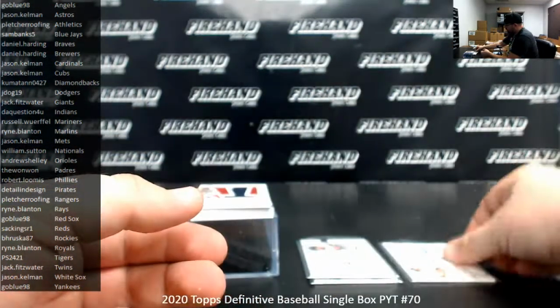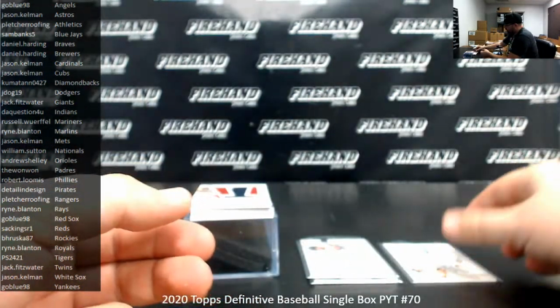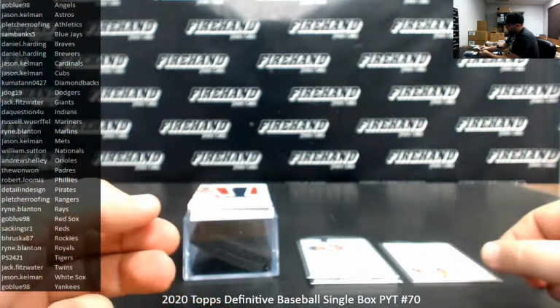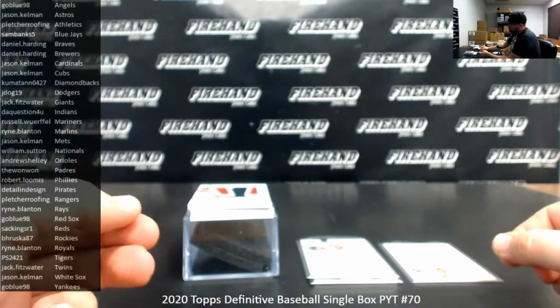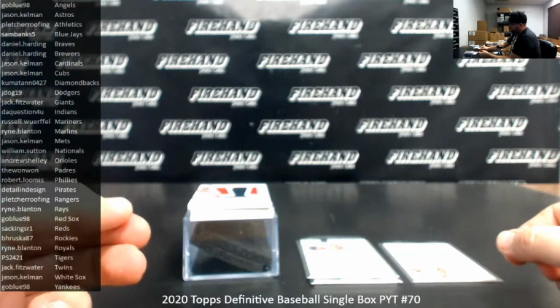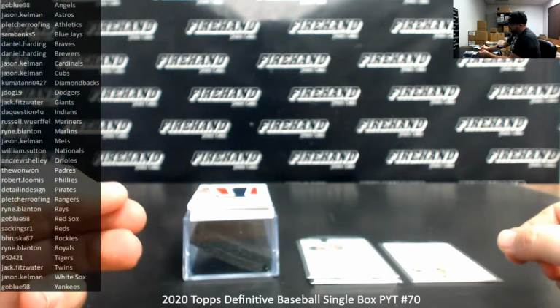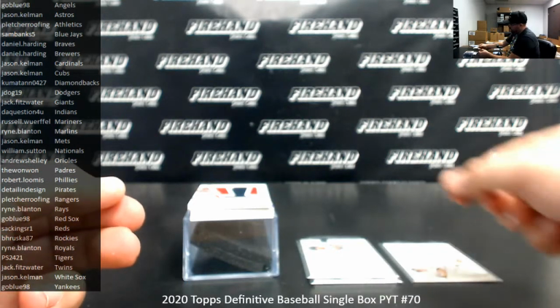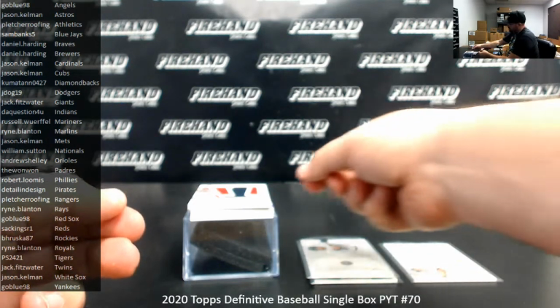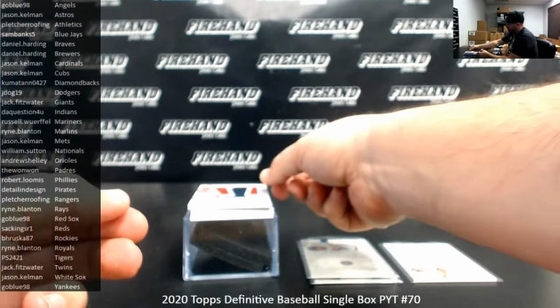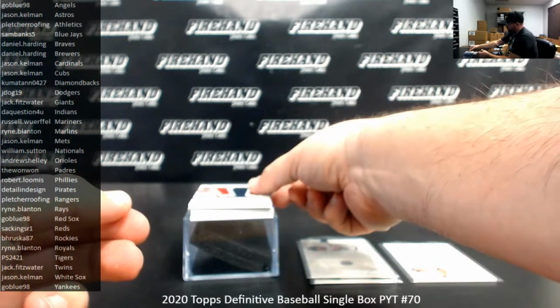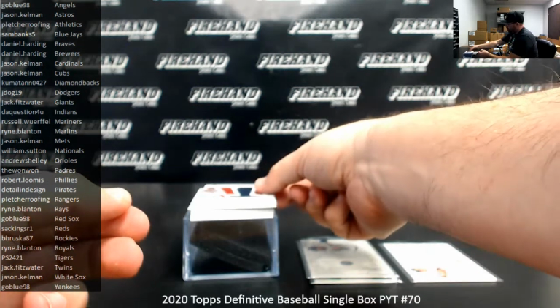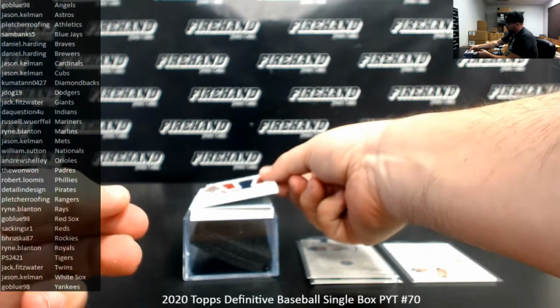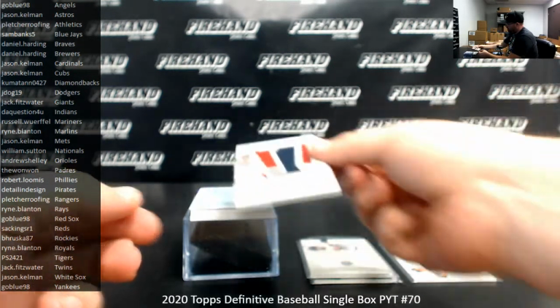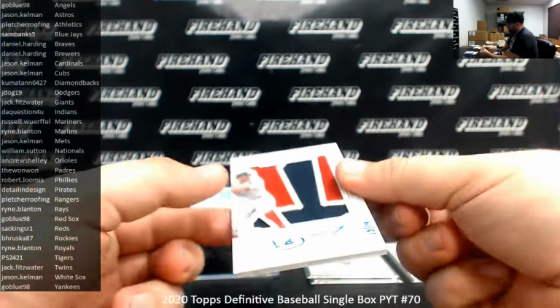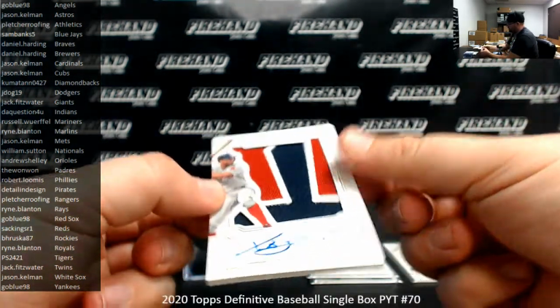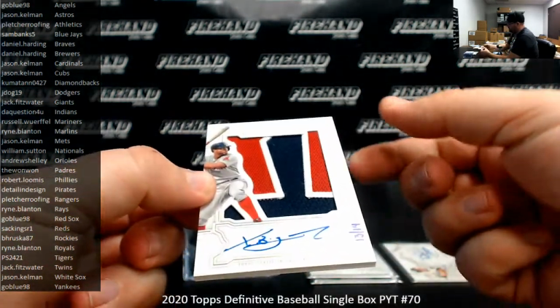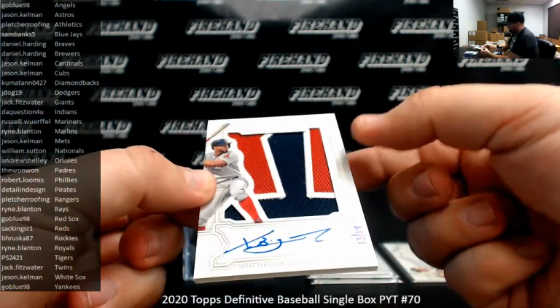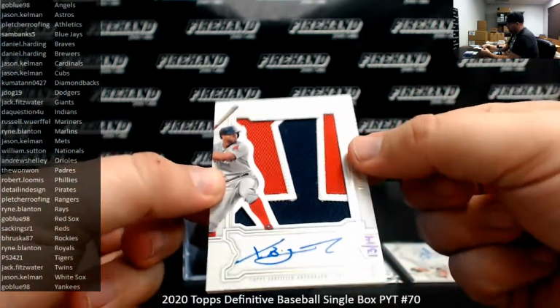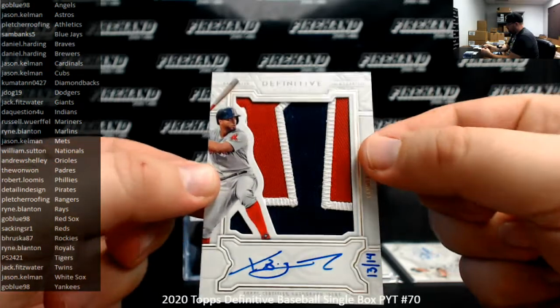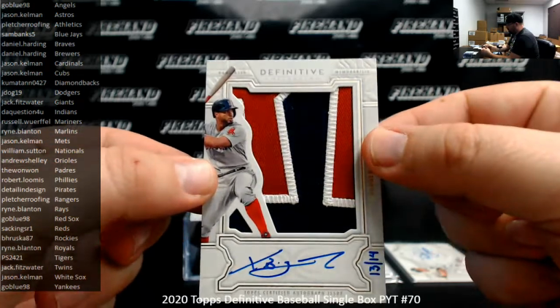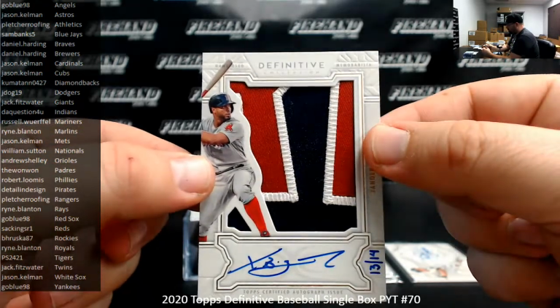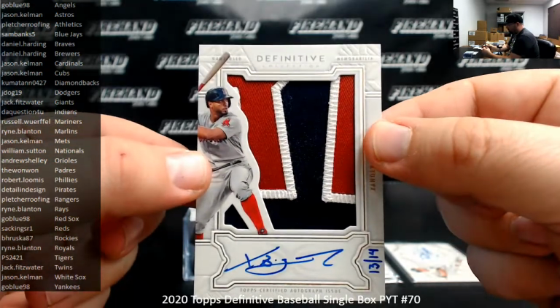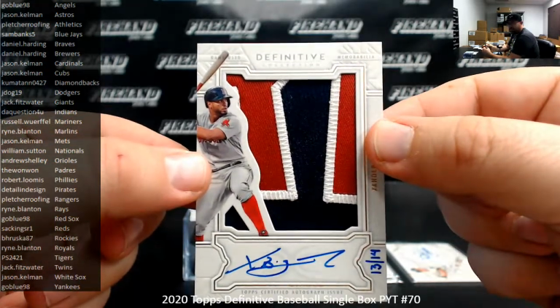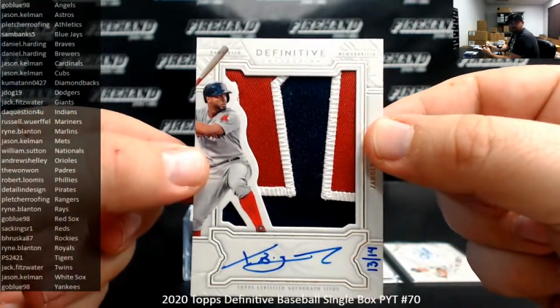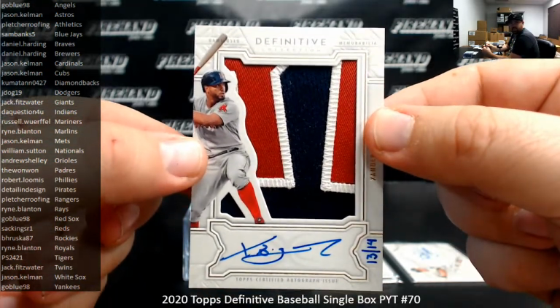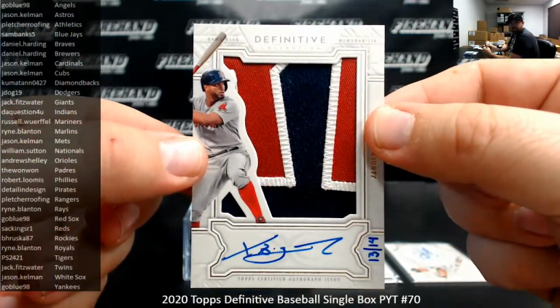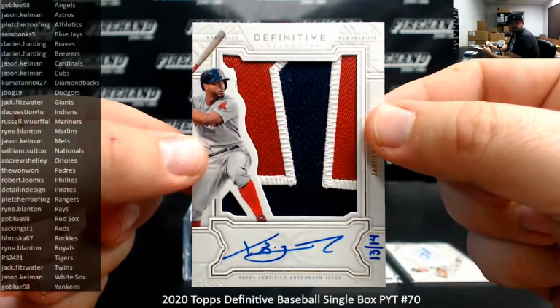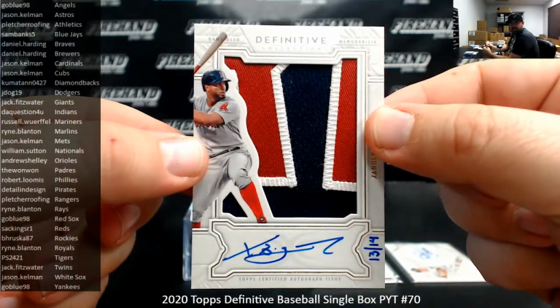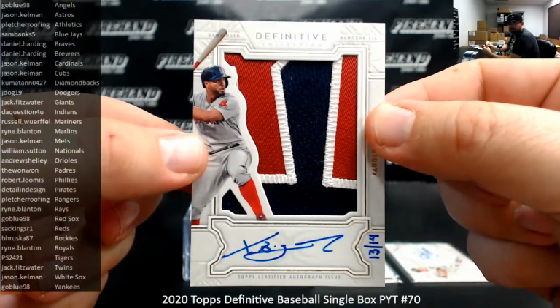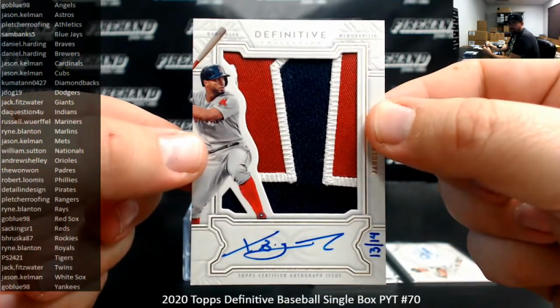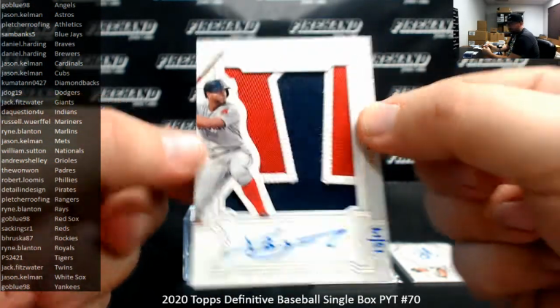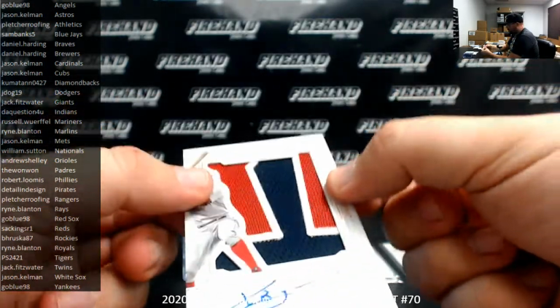We've got a Jumbo Patch autograph hand-numbered to 14 for the Boston Red Sox — Xander Bogaerts. Boston Red Sox going to Go Blue.